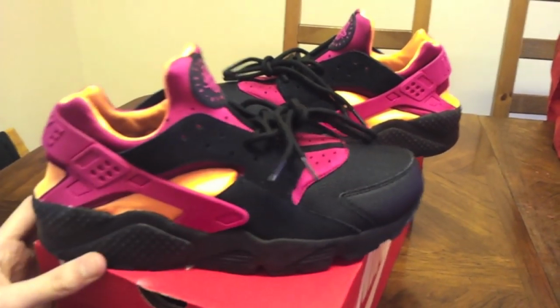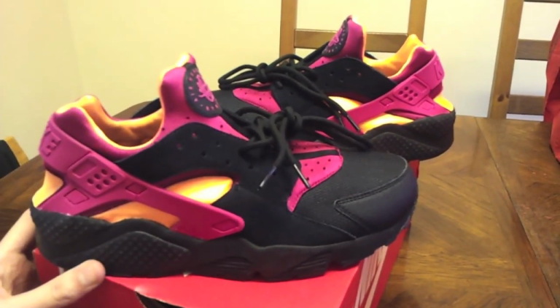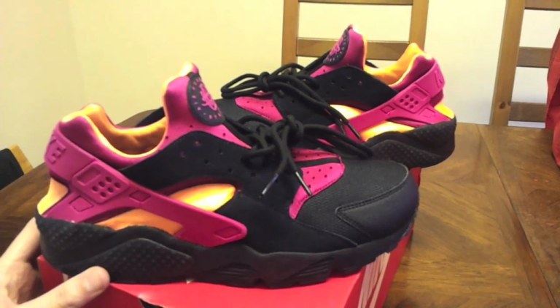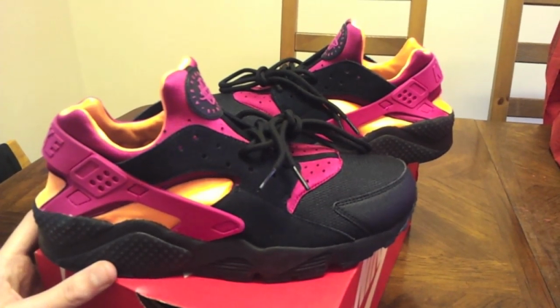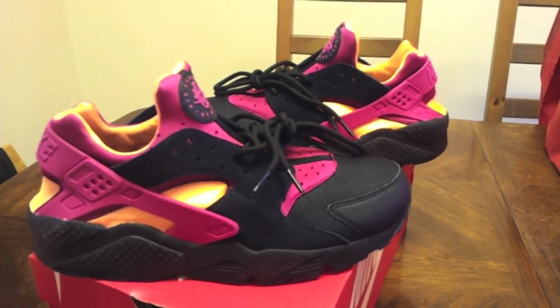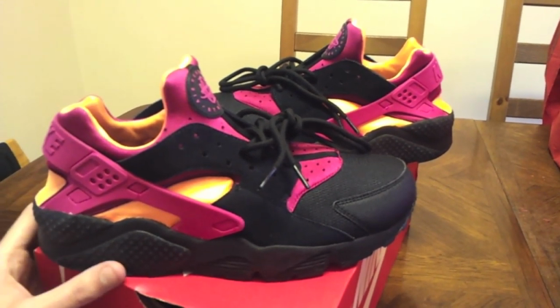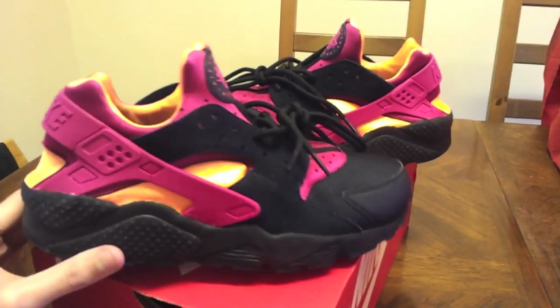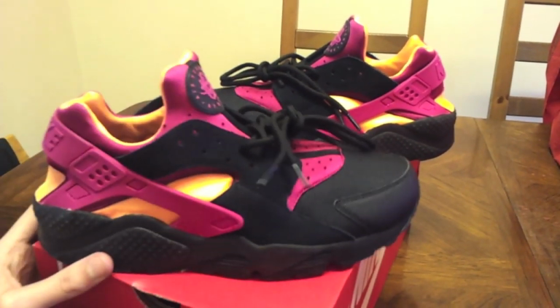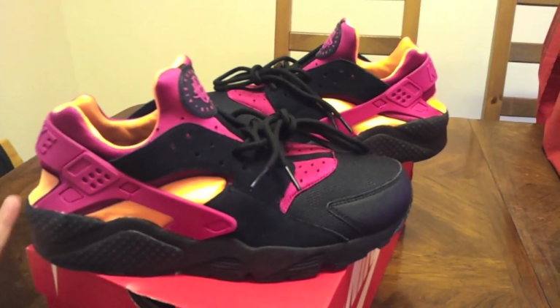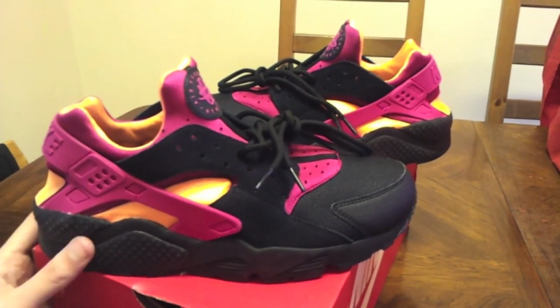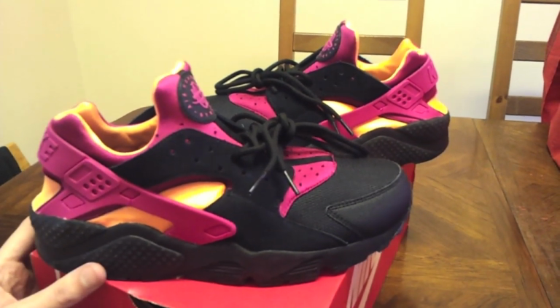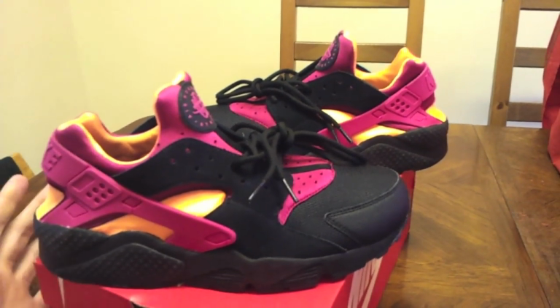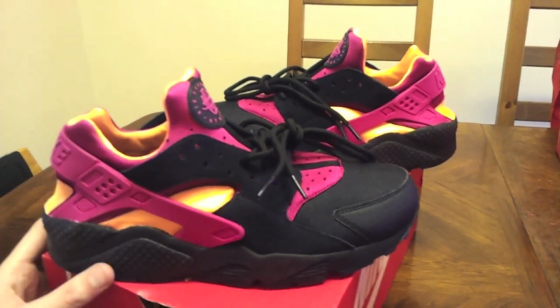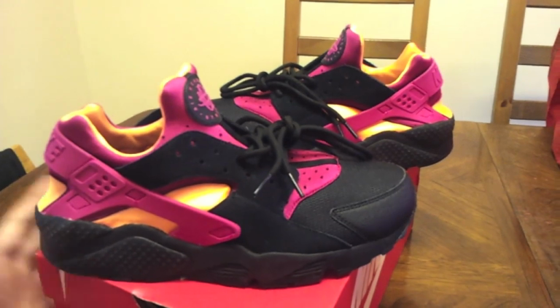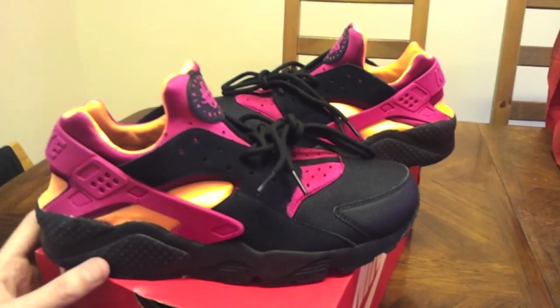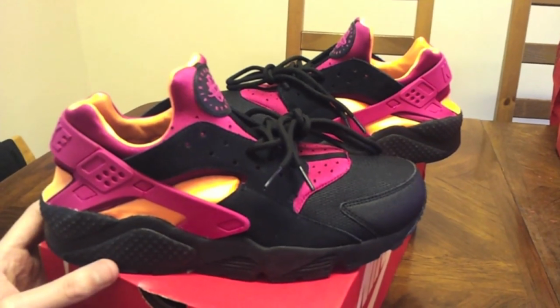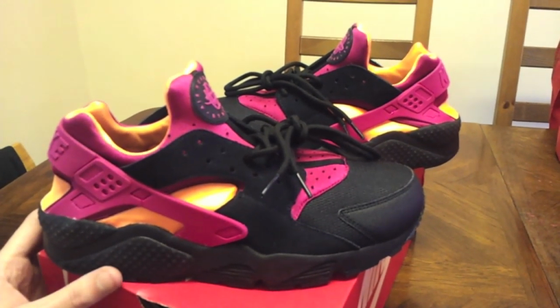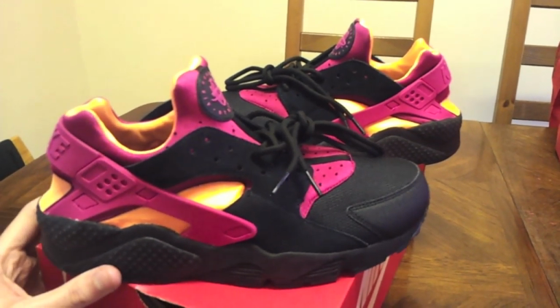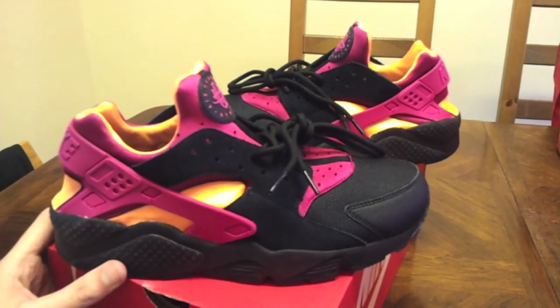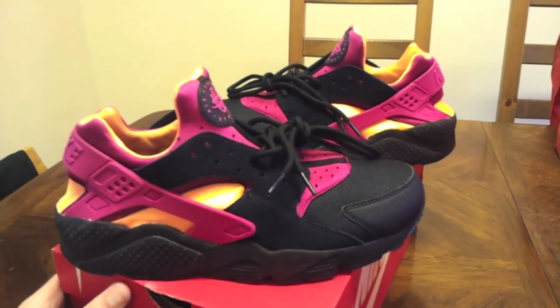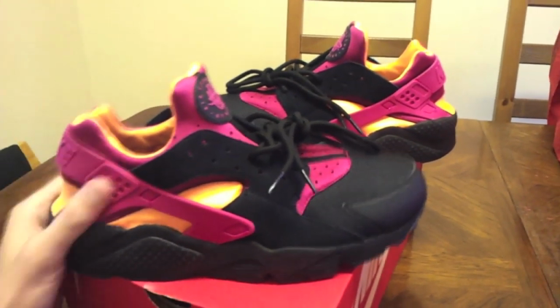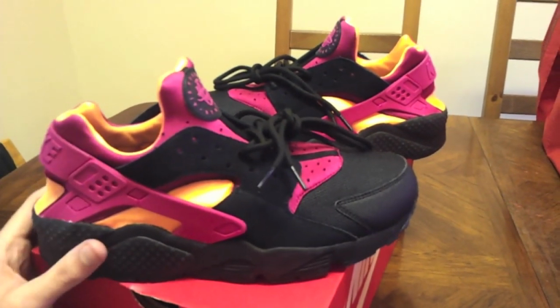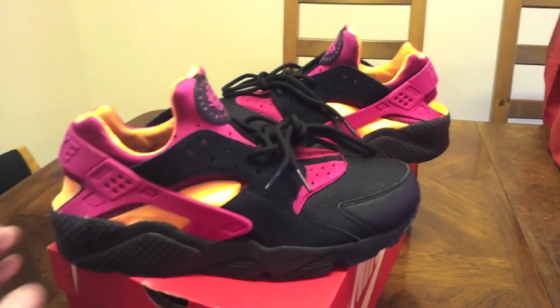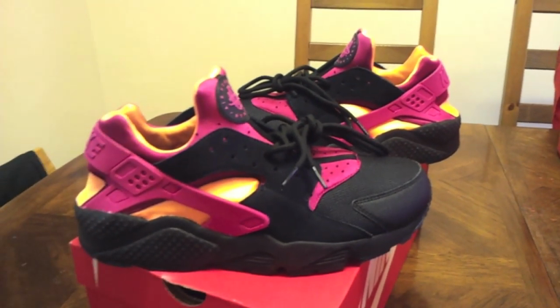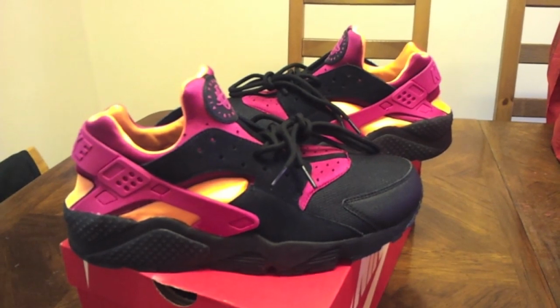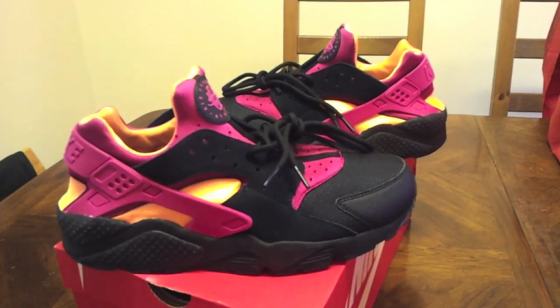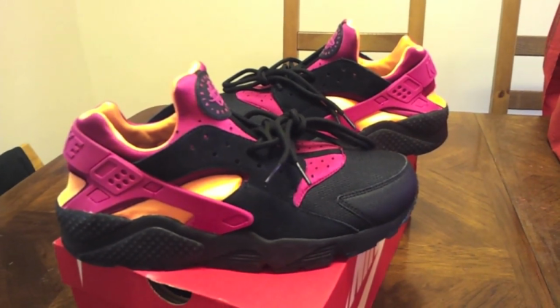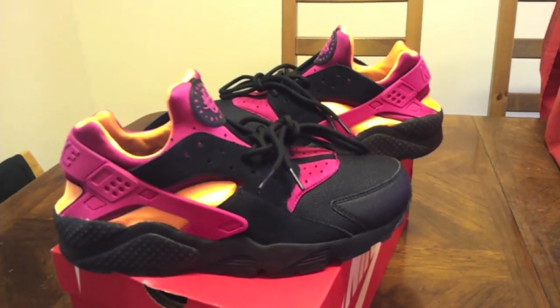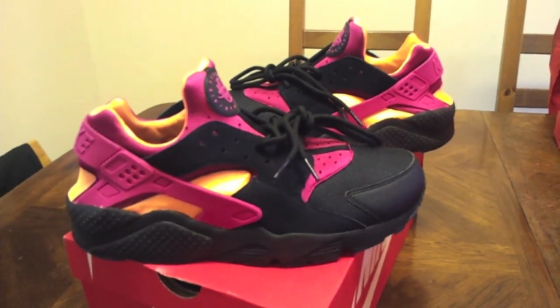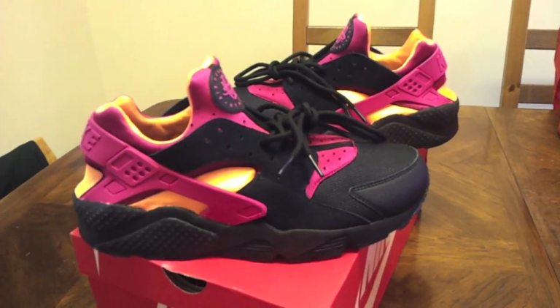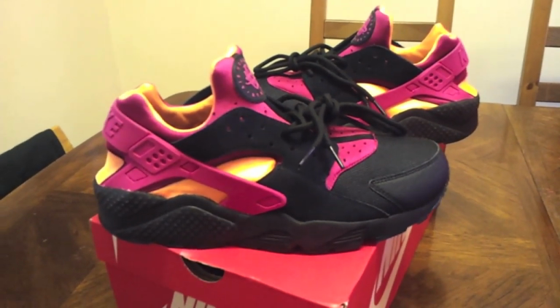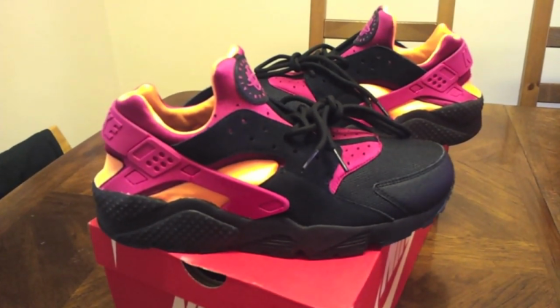If you want to go a size up with Huaraches you can, but I'd always get my true size and just wear thin socks — you're pretty much good. Let me know what you guys think, whether you like this colorway, and if they look better with a white midsole or with the painted black midsole.